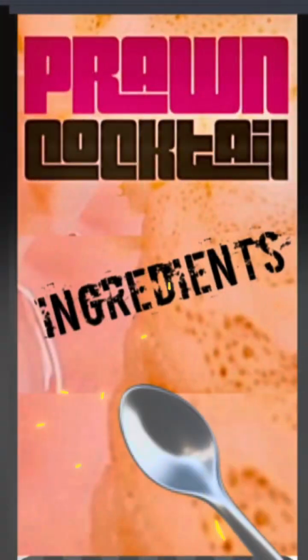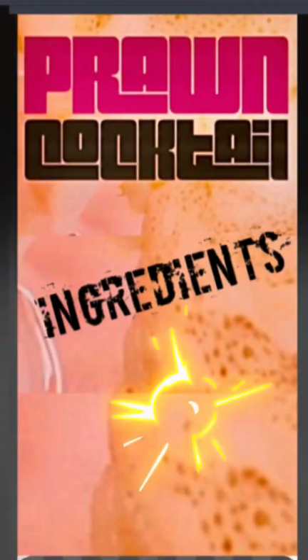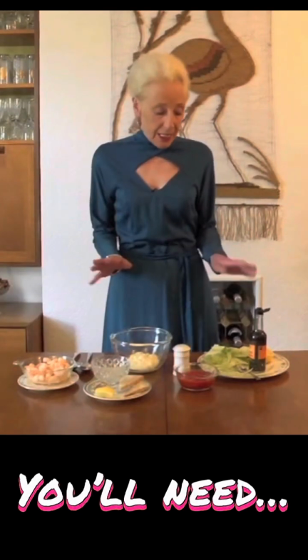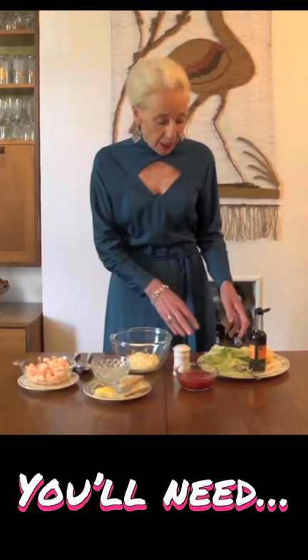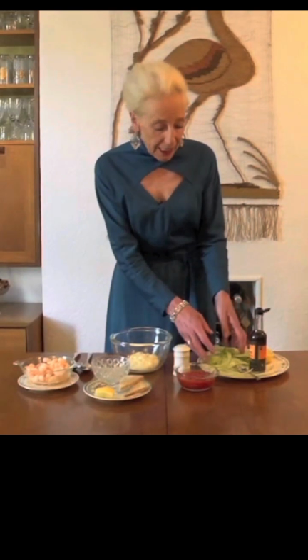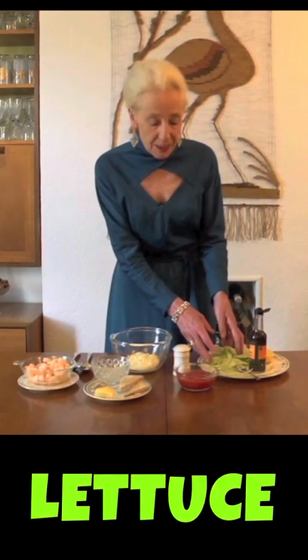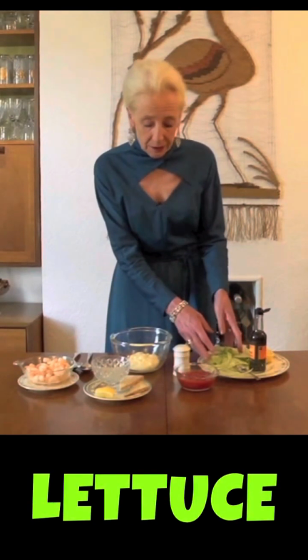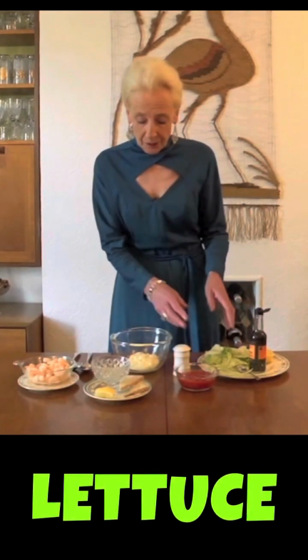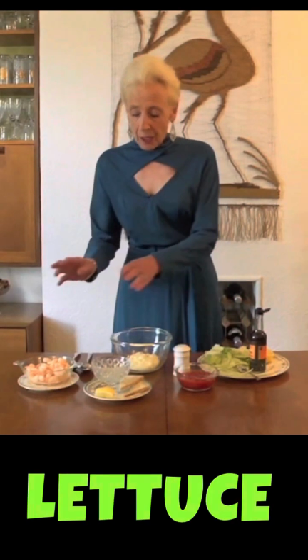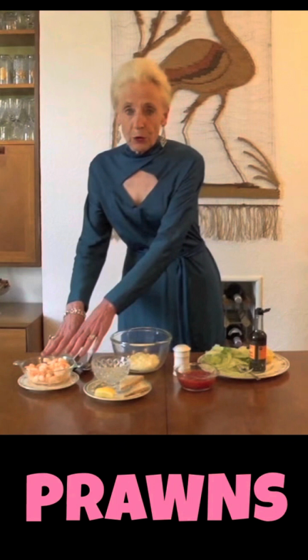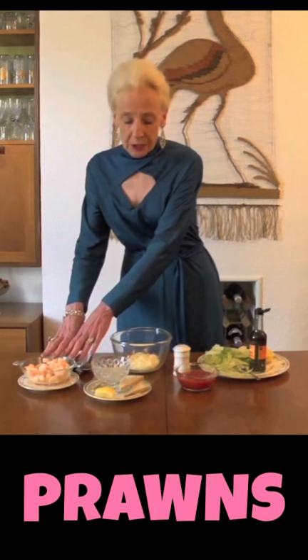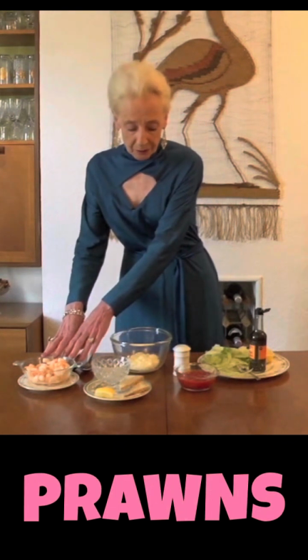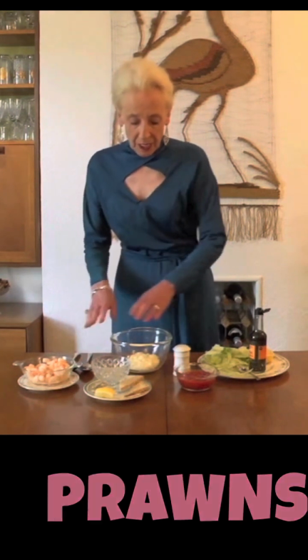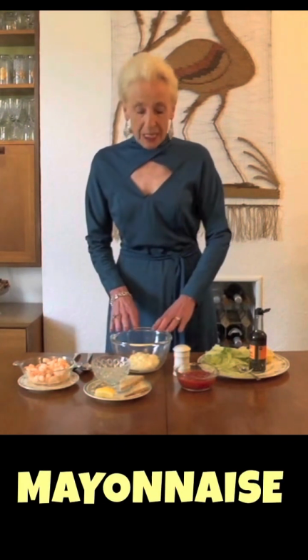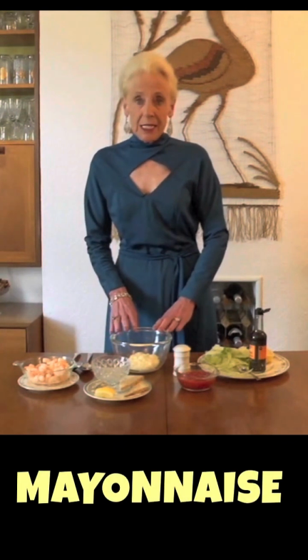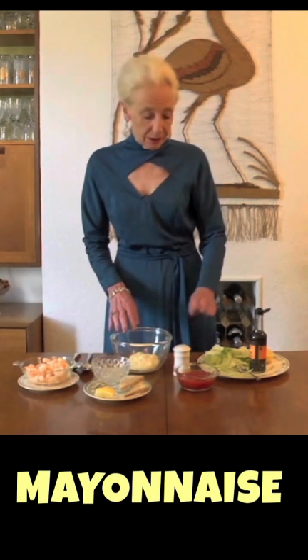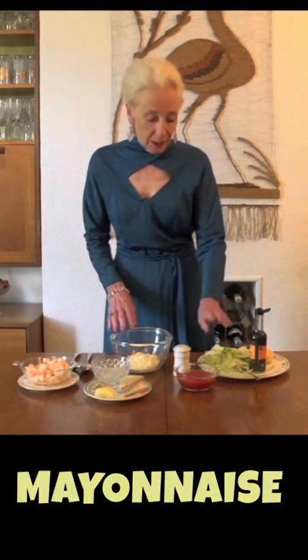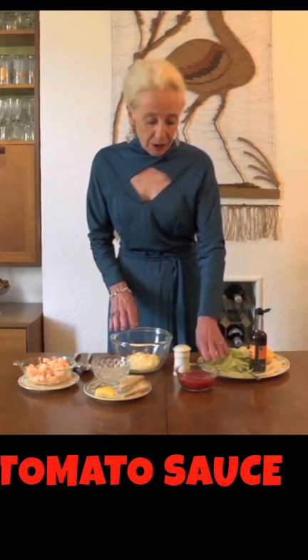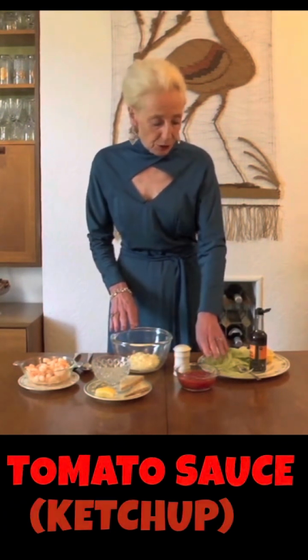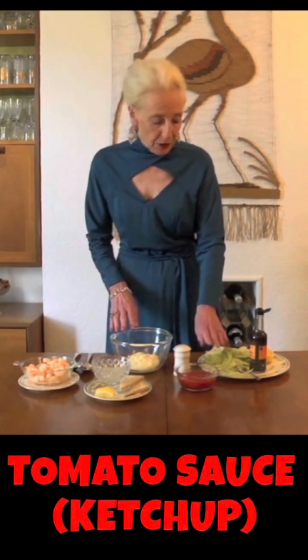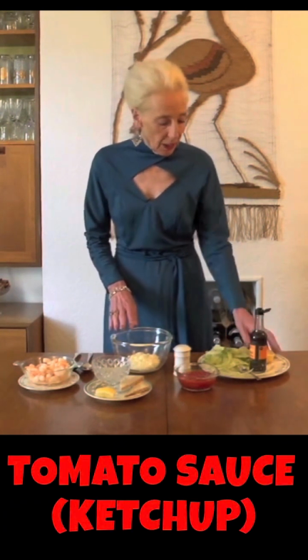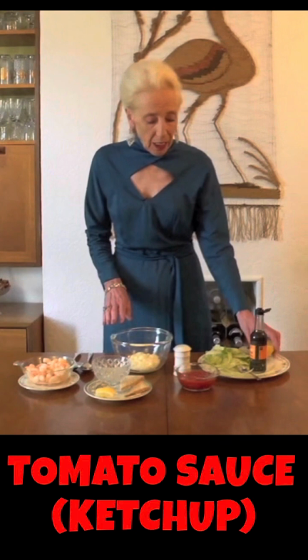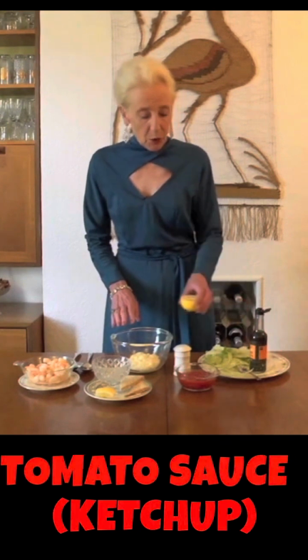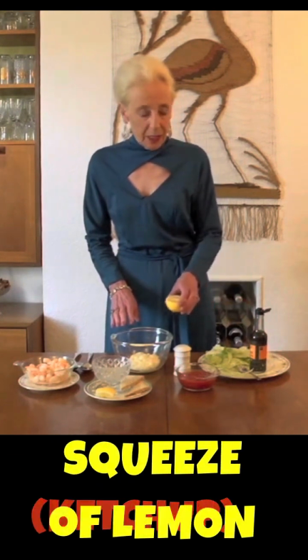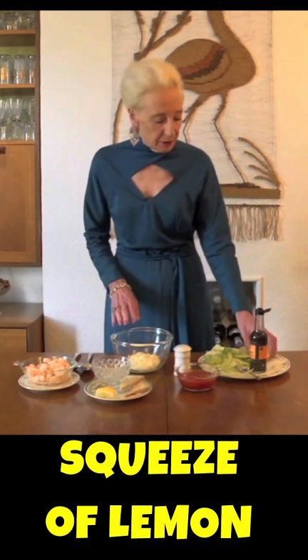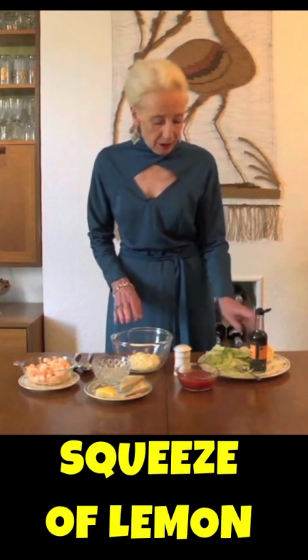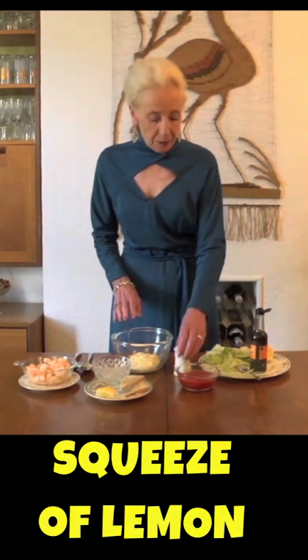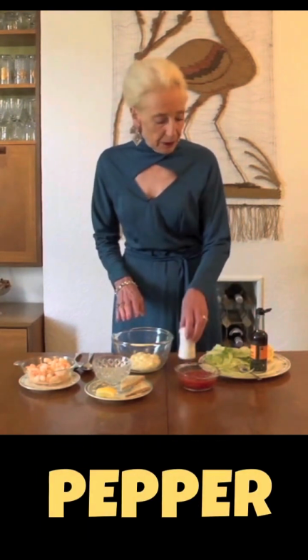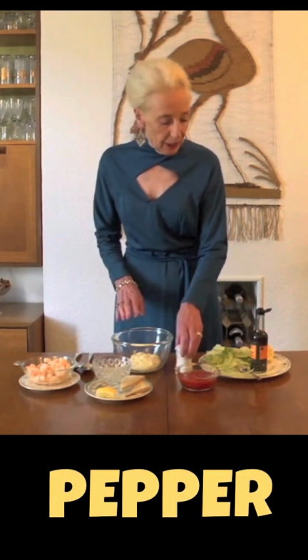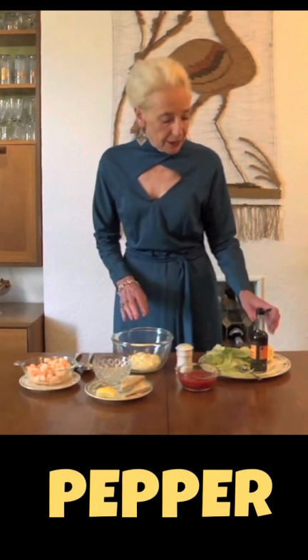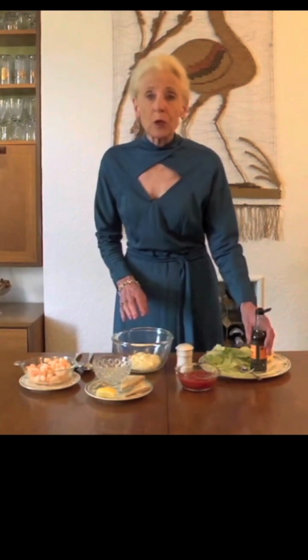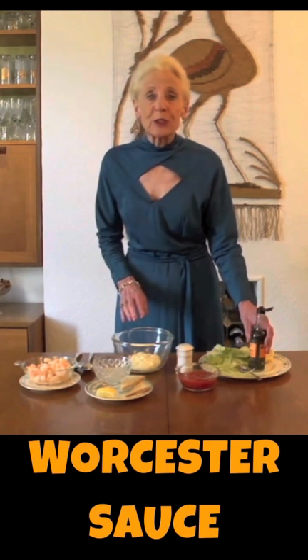You'll need lettuce, prawns, mayonnaise, tomato sauce, a squeeze of lemon, some pepper, and Worcester sauce.